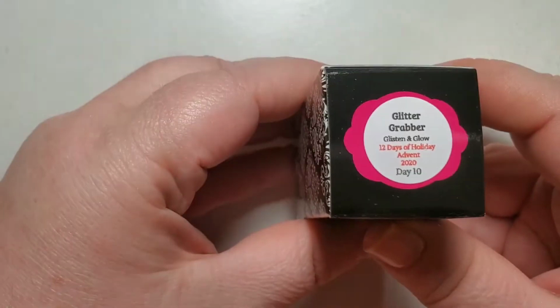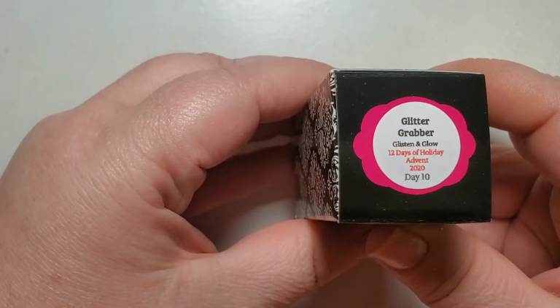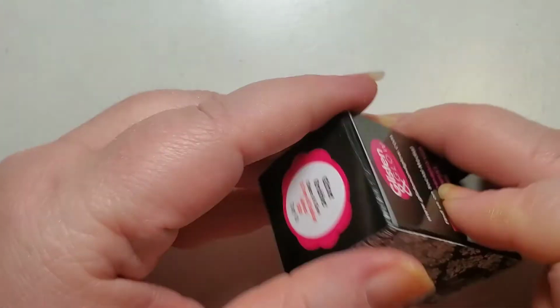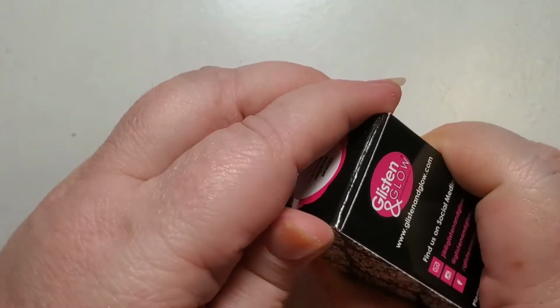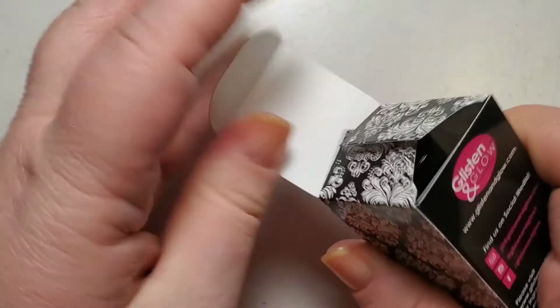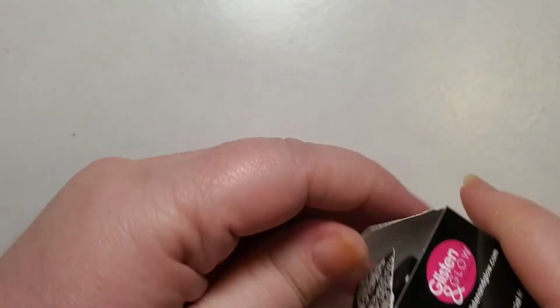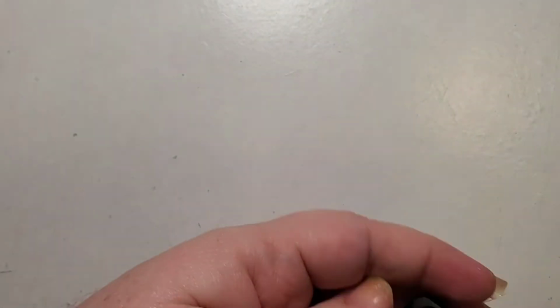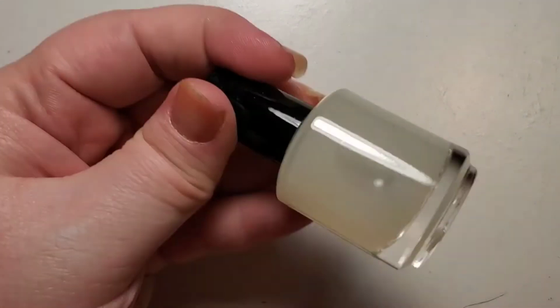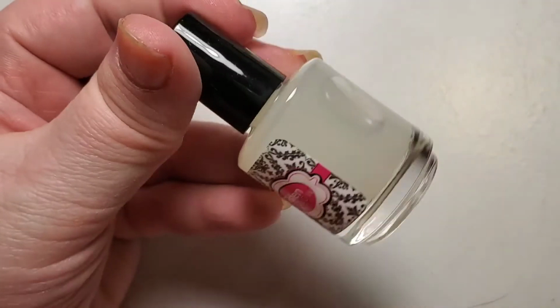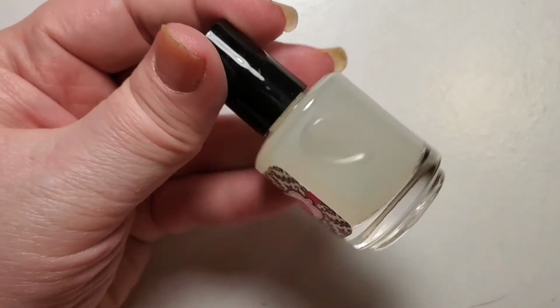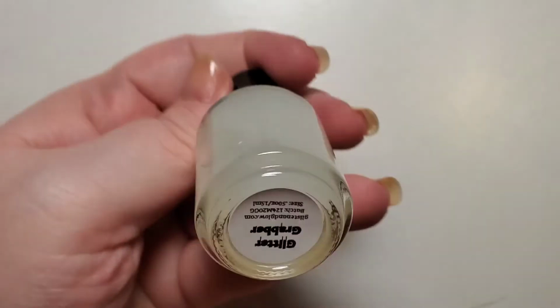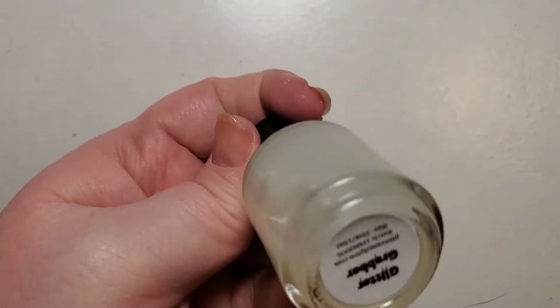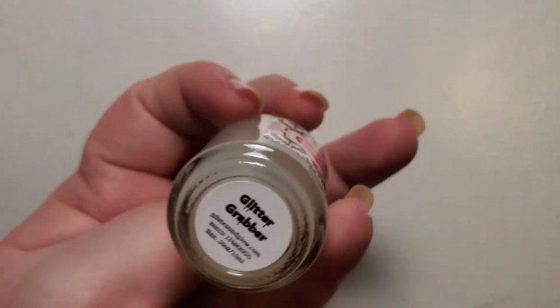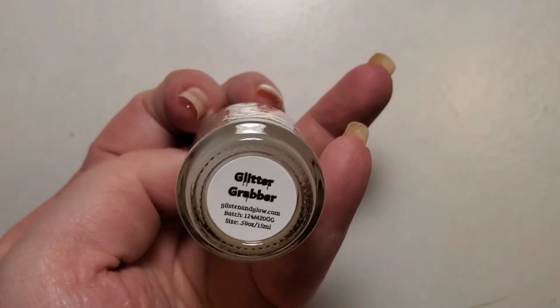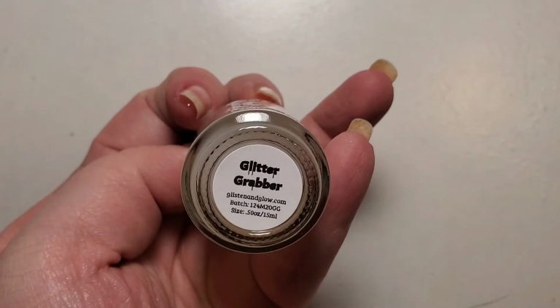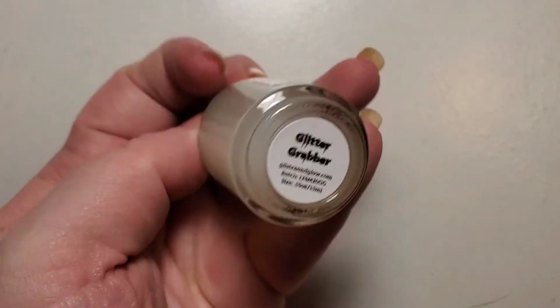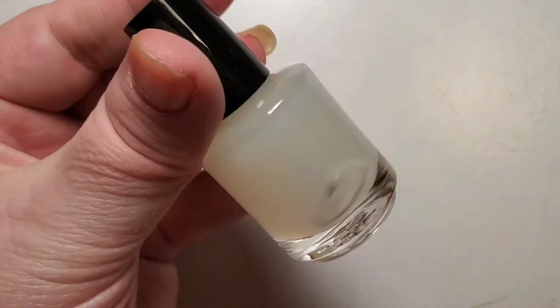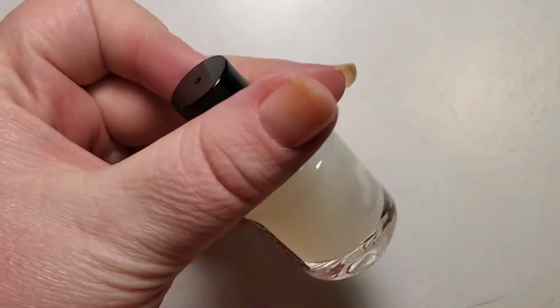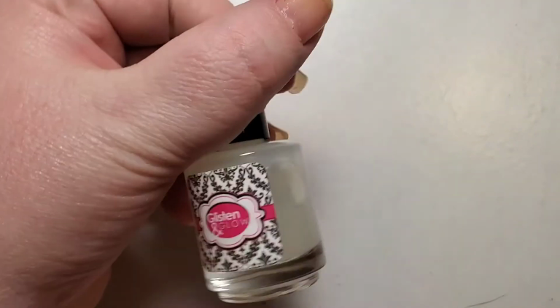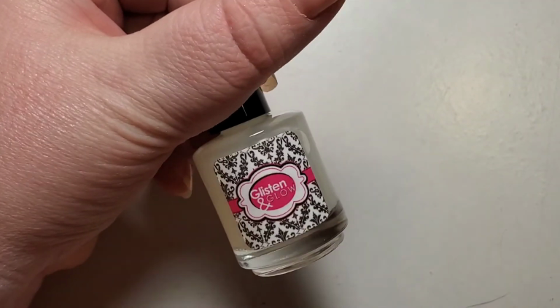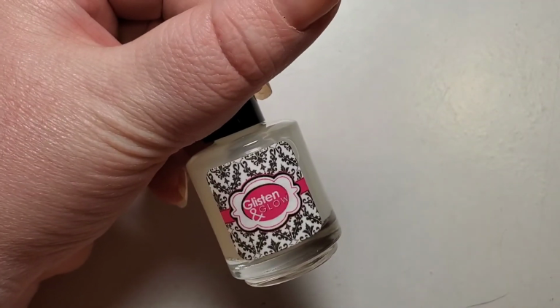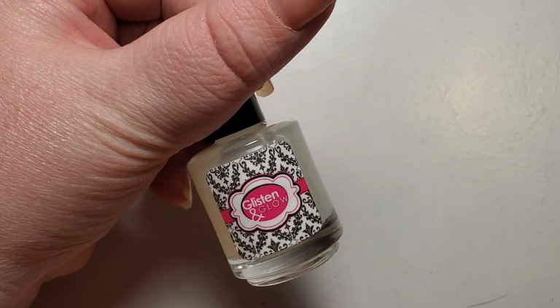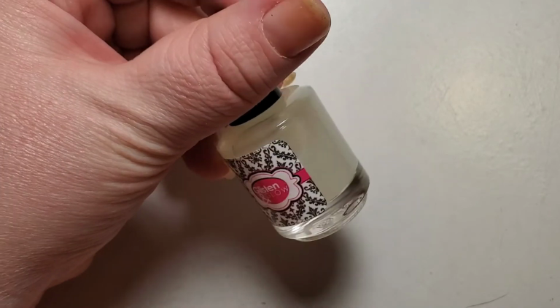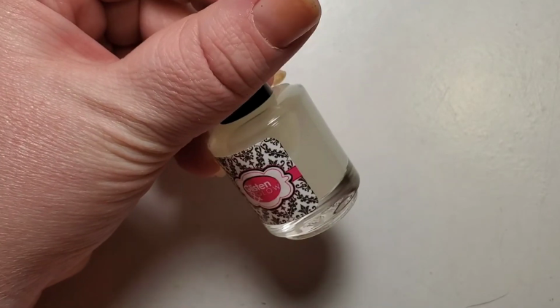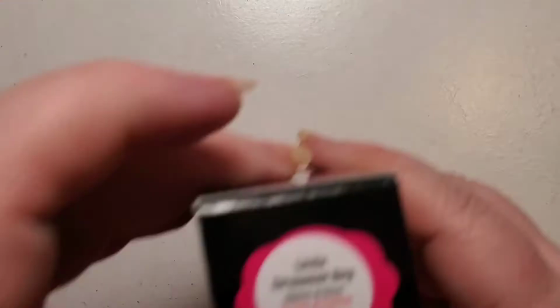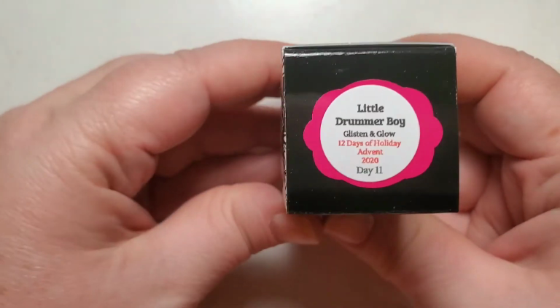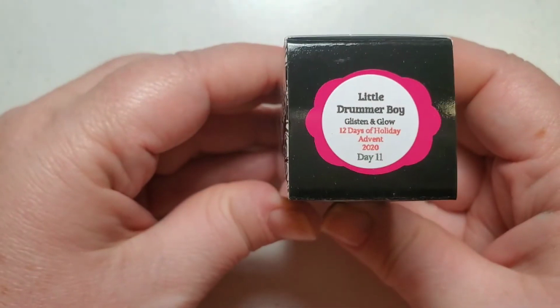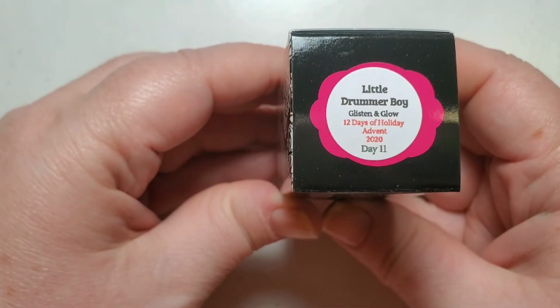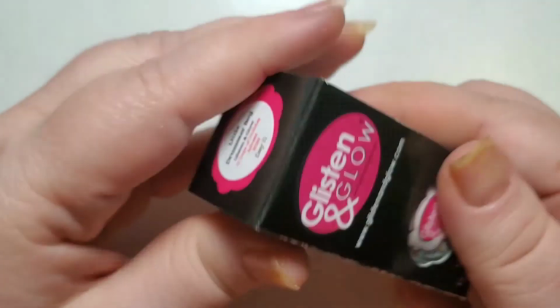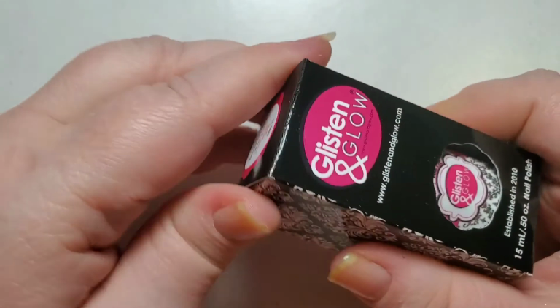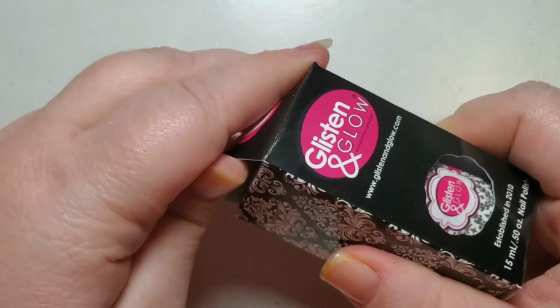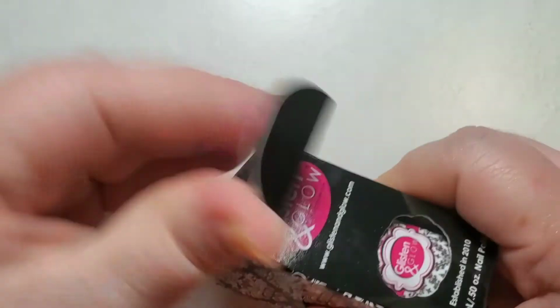Day ten is Jill's Glisten and Glow Glitter Grabber, and this stuff is magic. If you use the confetti polishes, this just grabs onto that glitter — it's perfect.